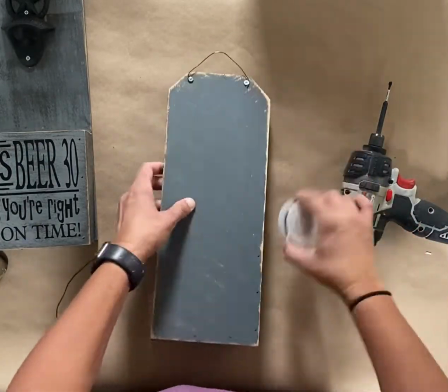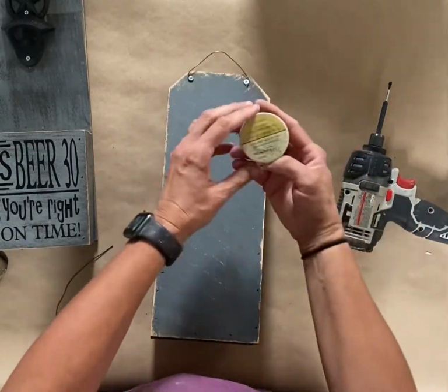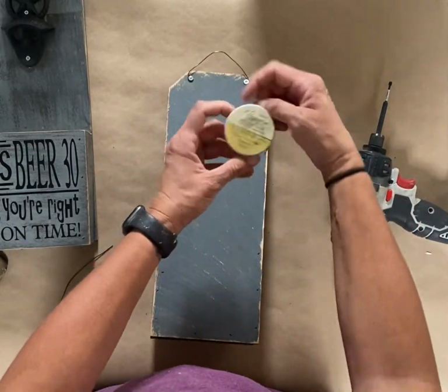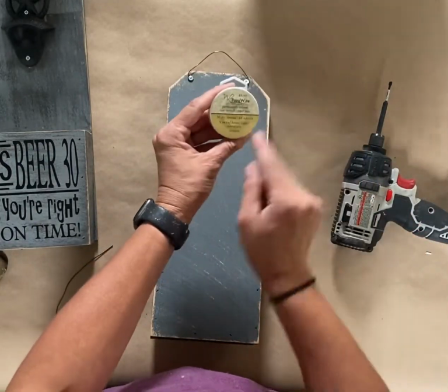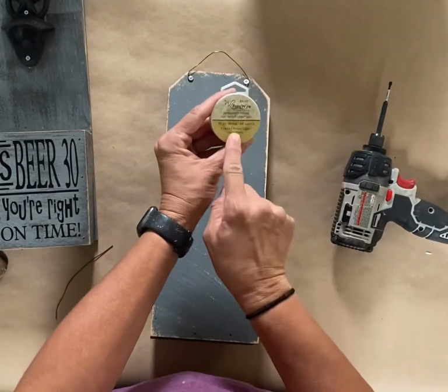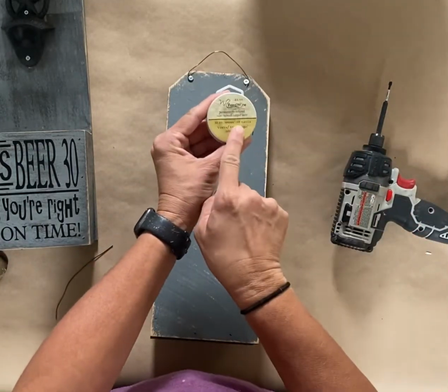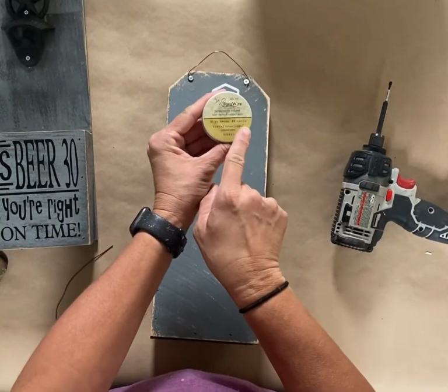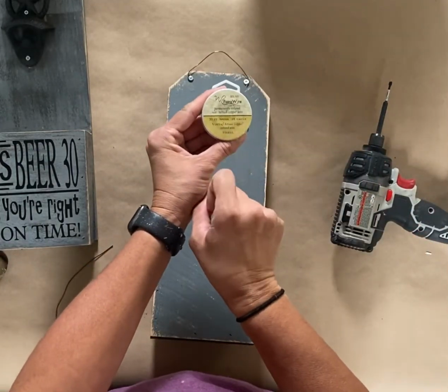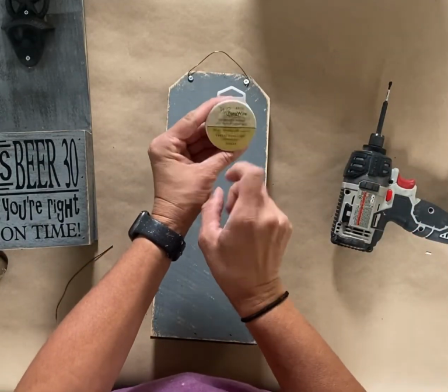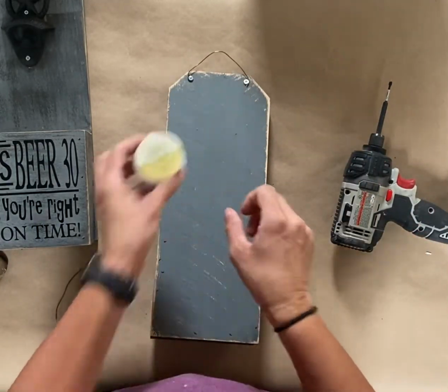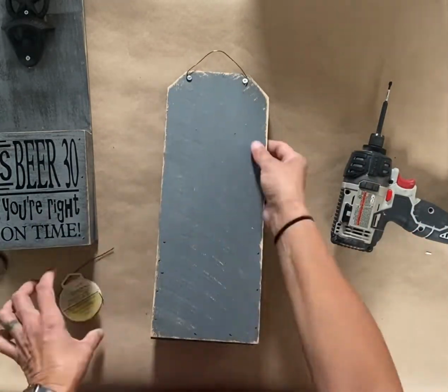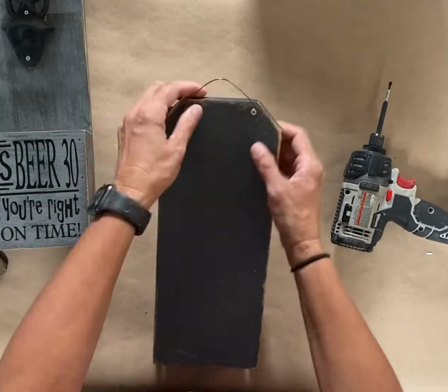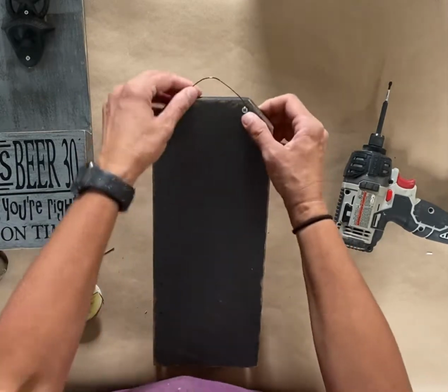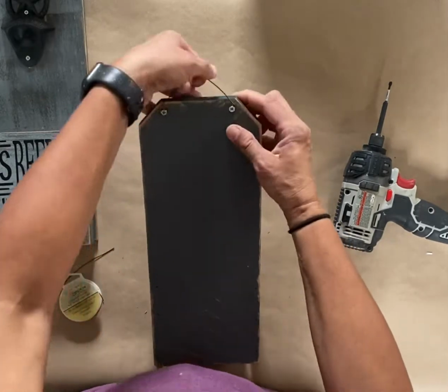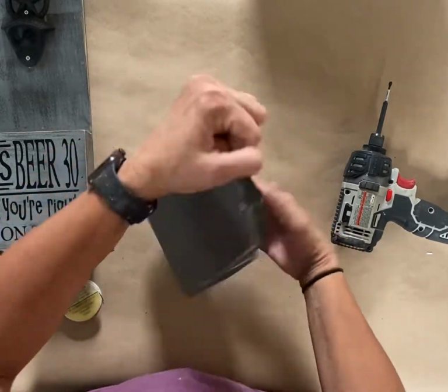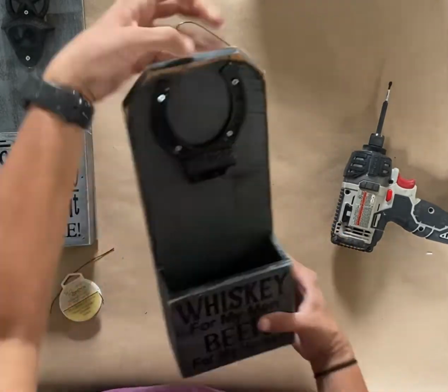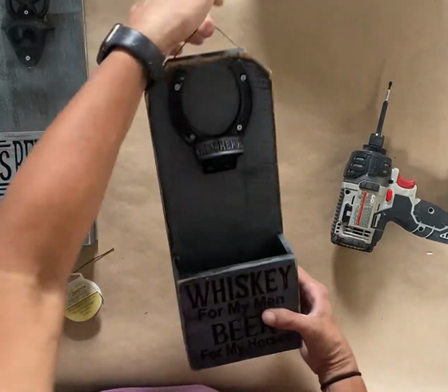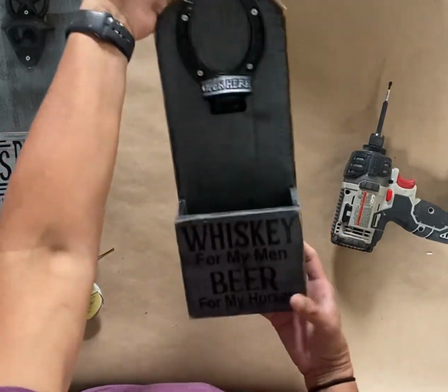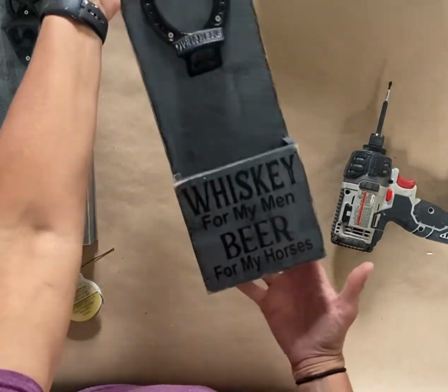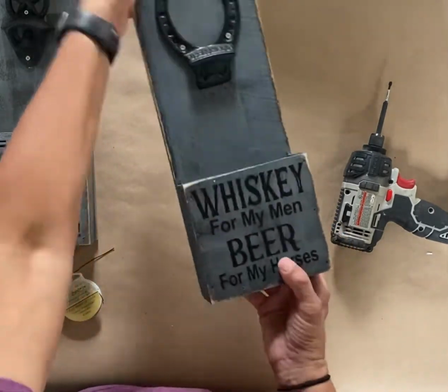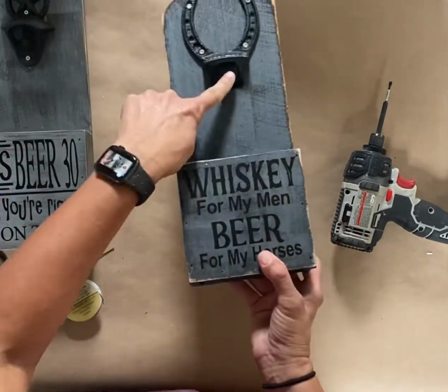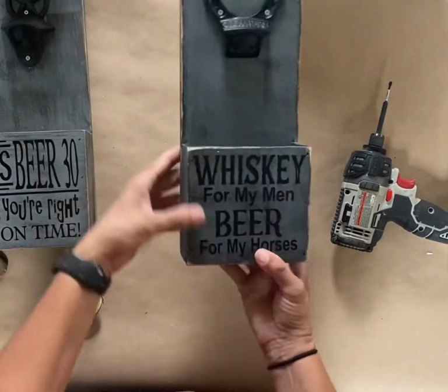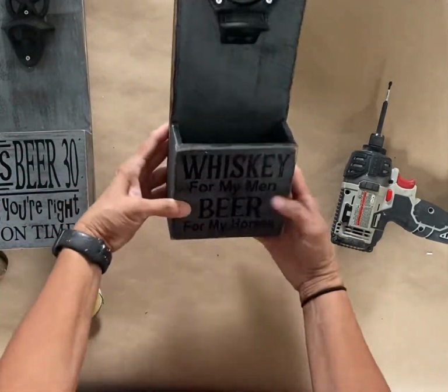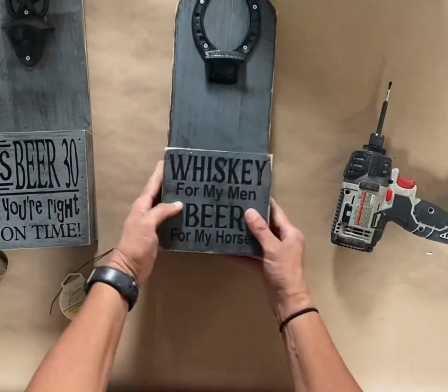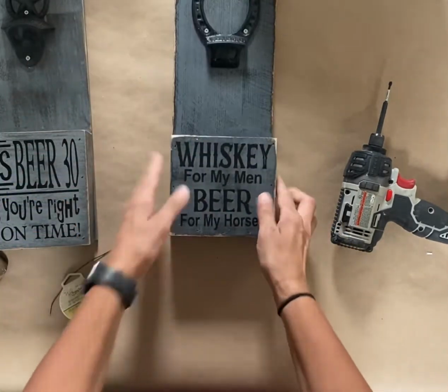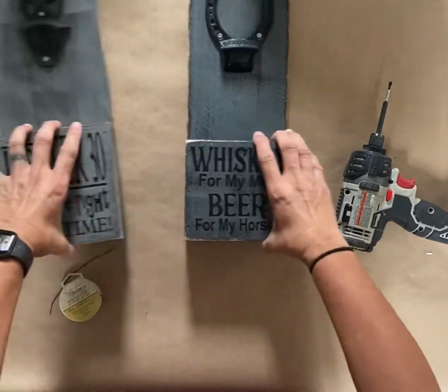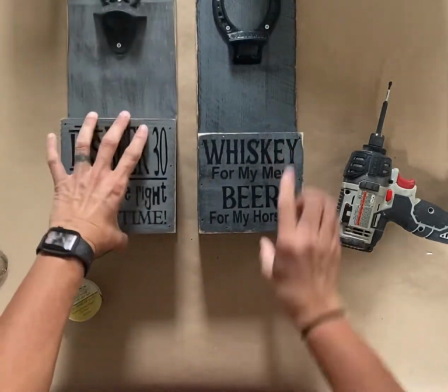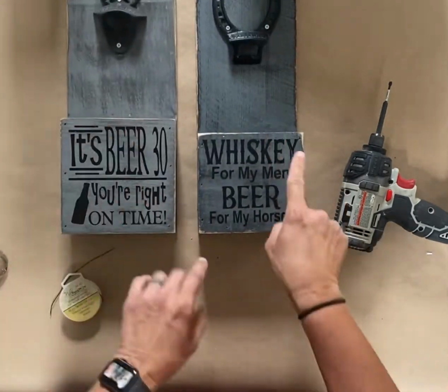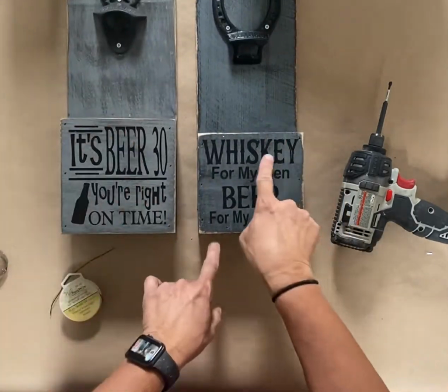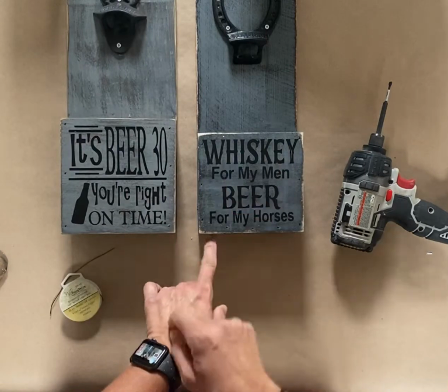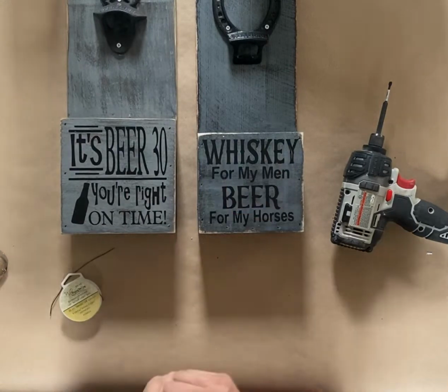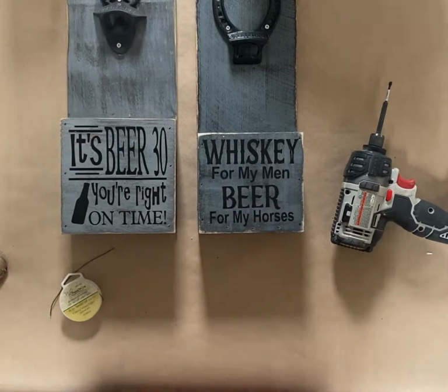All right, so that's pretty much the end of the project. This is something you can hang in your house or give as a gift. It's a cute little project. Thanks for watching — we'll see you next time.